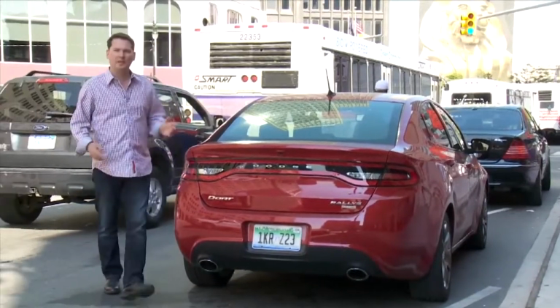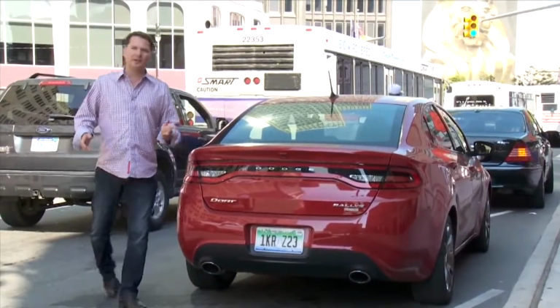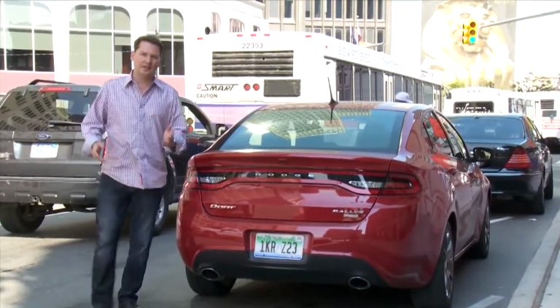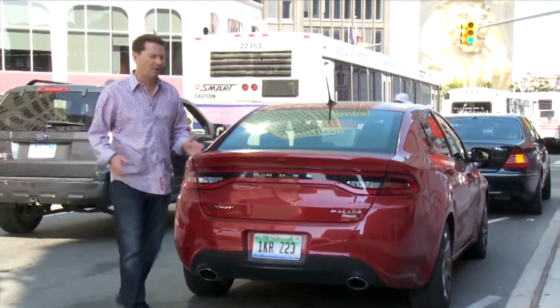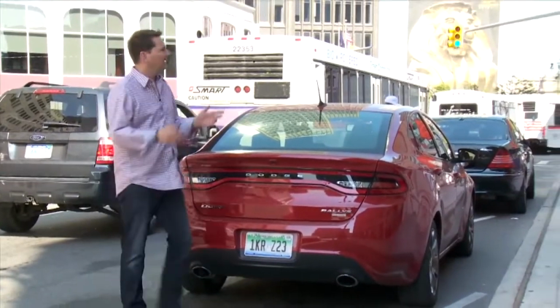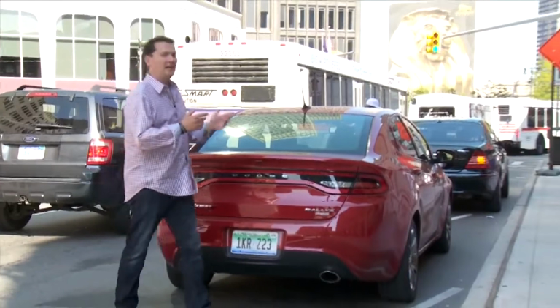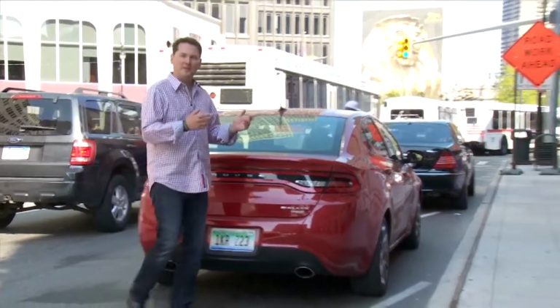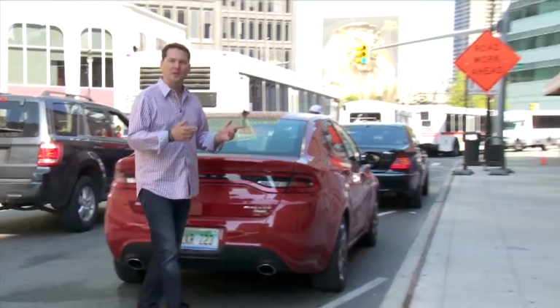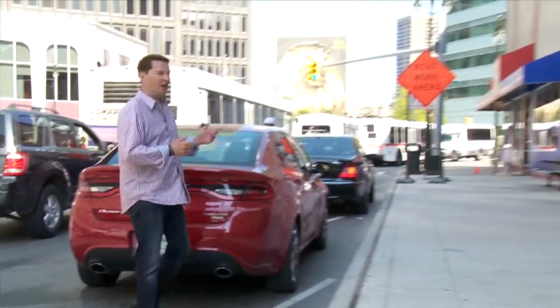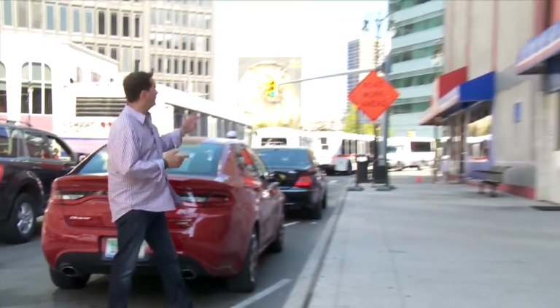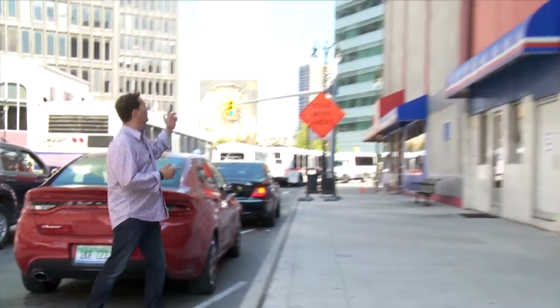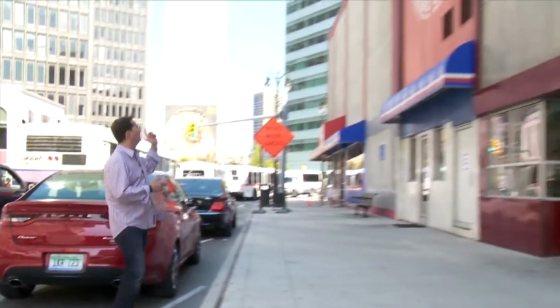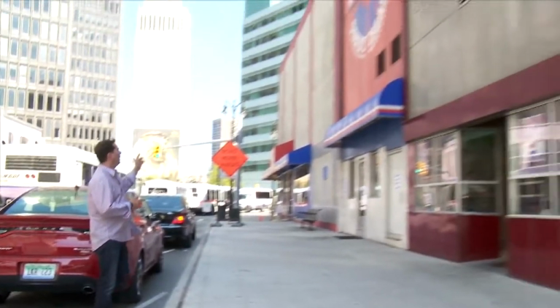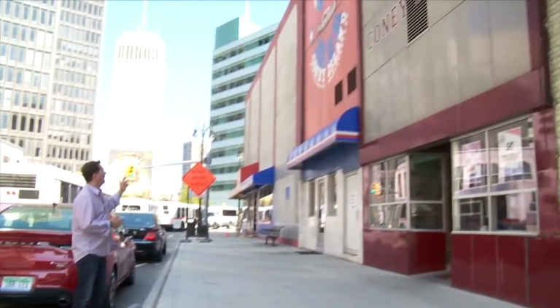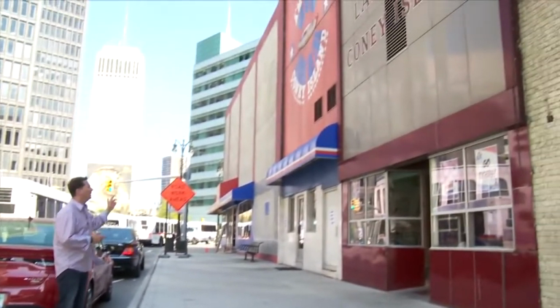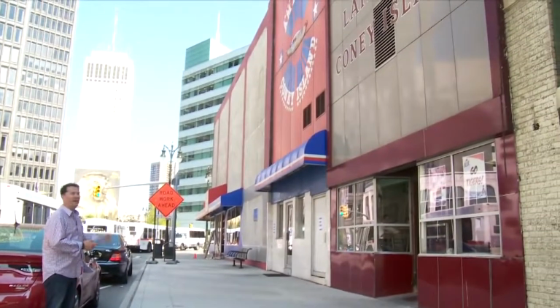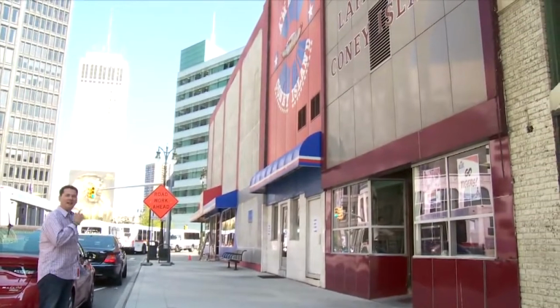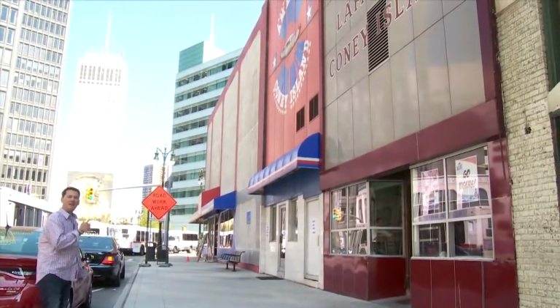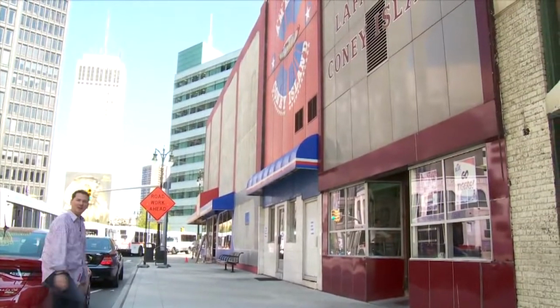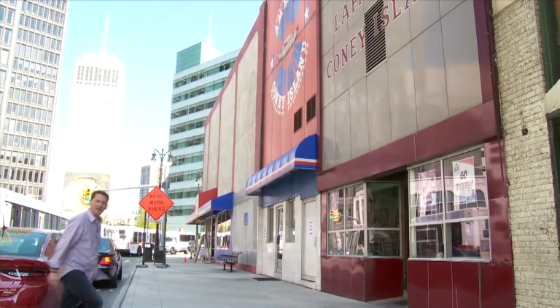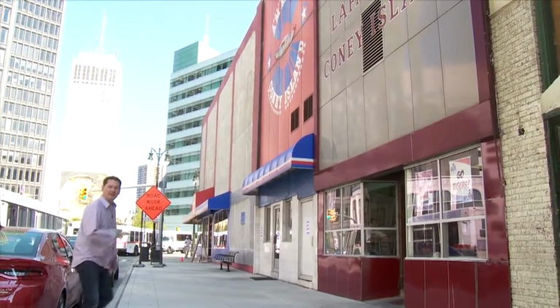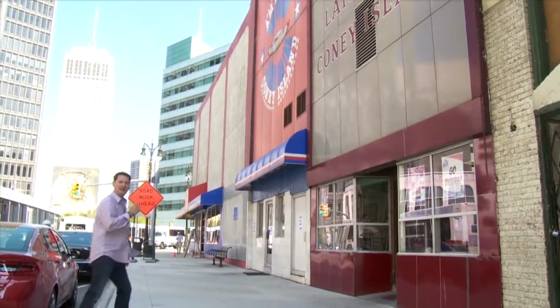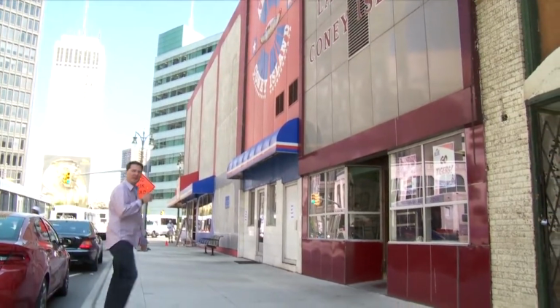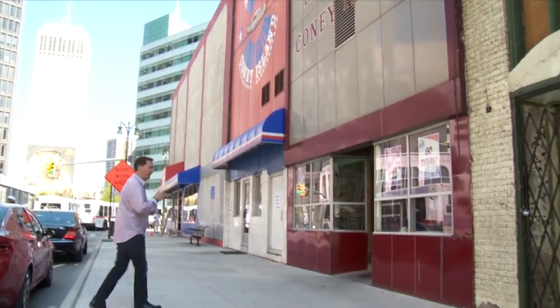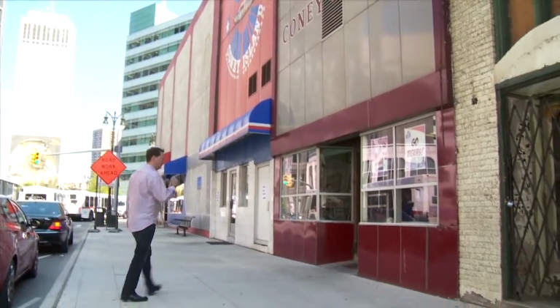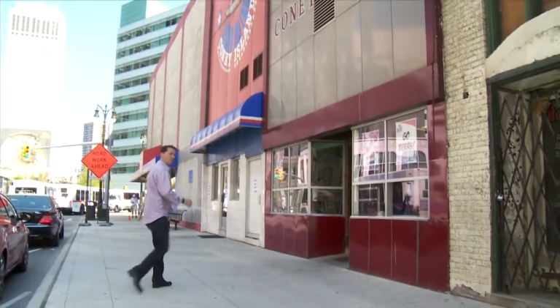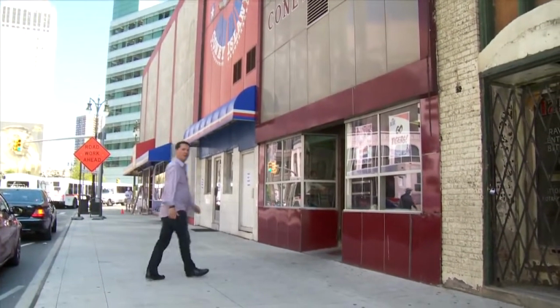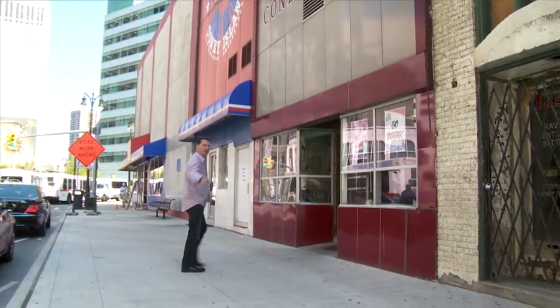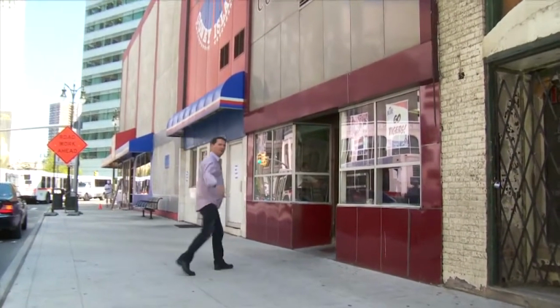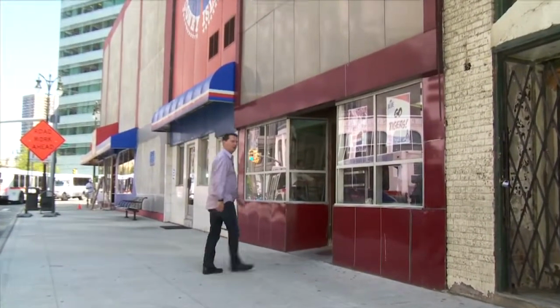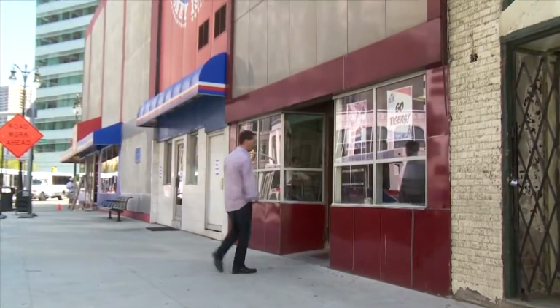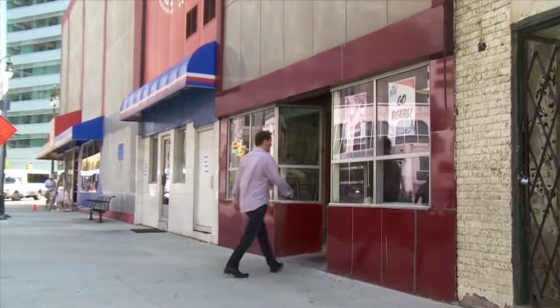Well, here we are in downtown Detroit. We're going to get a famous Coney Island hot dog. There's two of them here — American Coney Island and Lafayette Coney Island. We hear Lafayette's better, so I'll grab one, and then we'll wrap up our two-day road trip with the Dart.